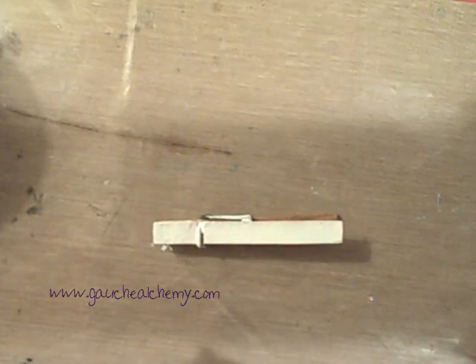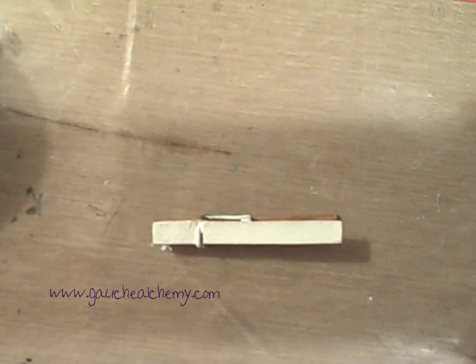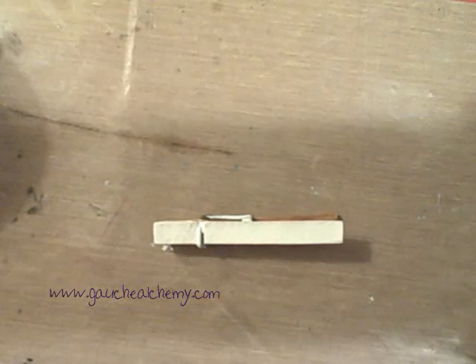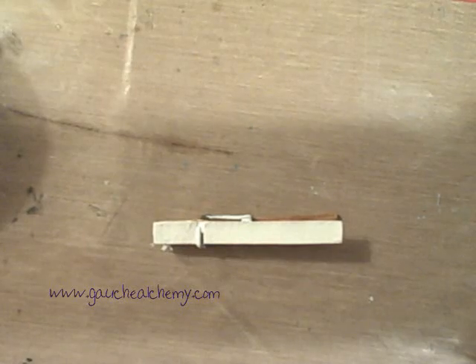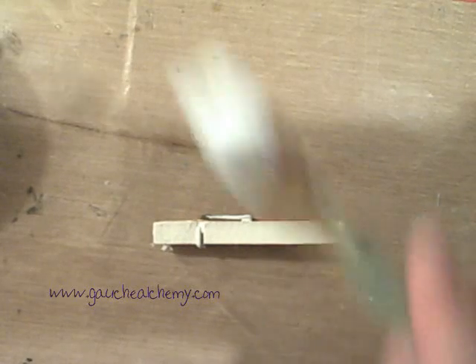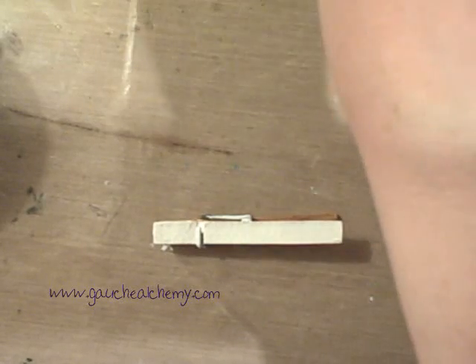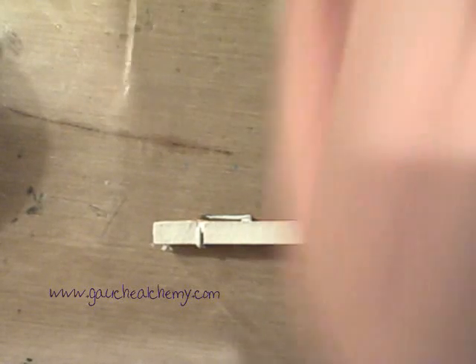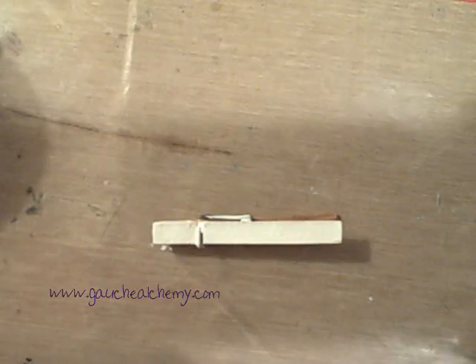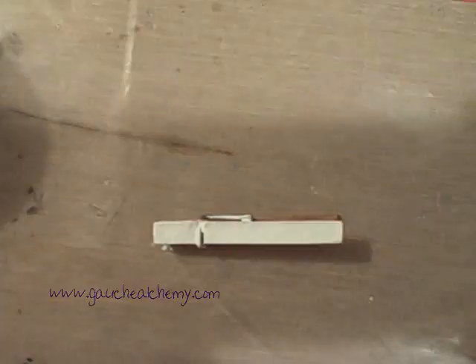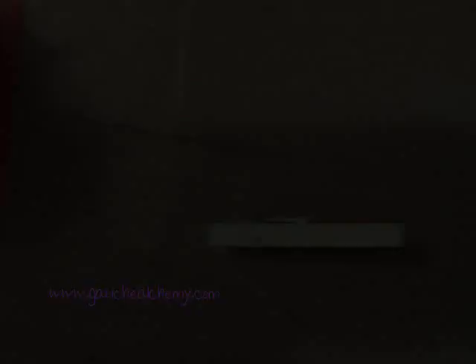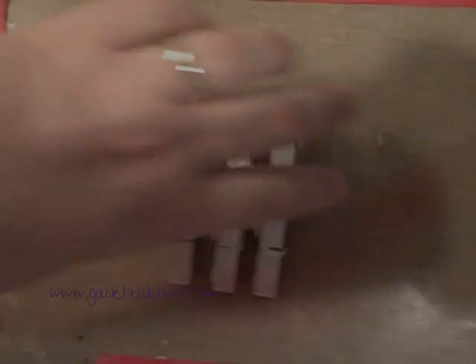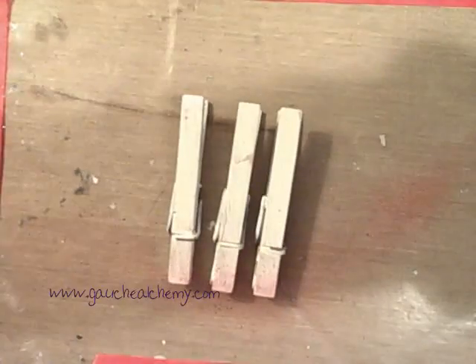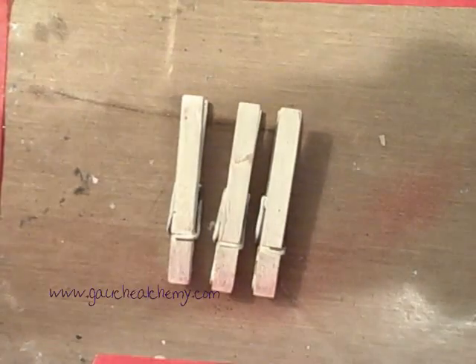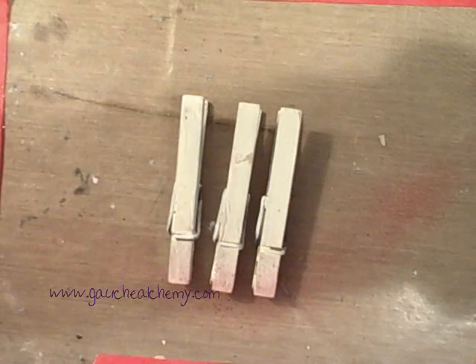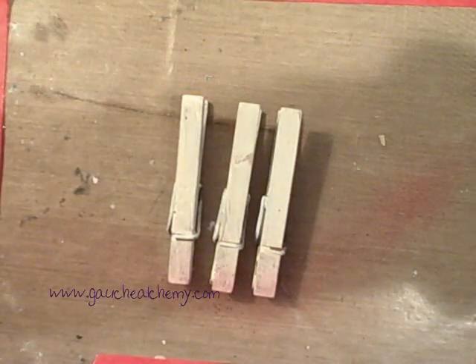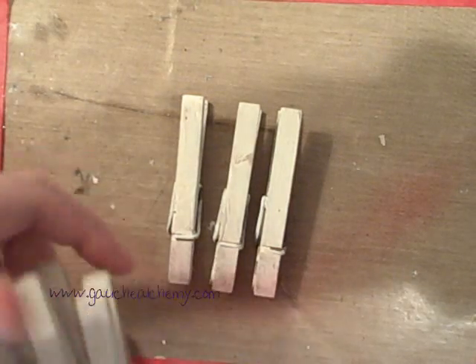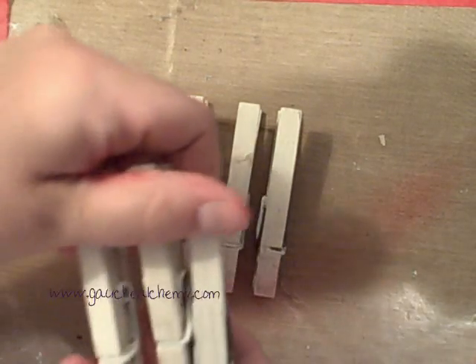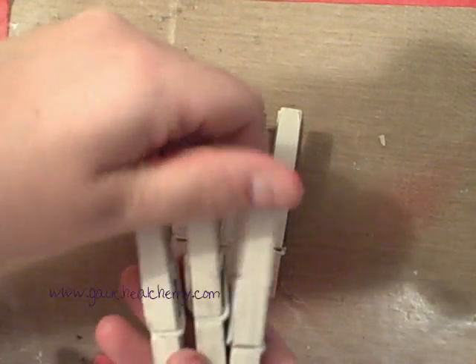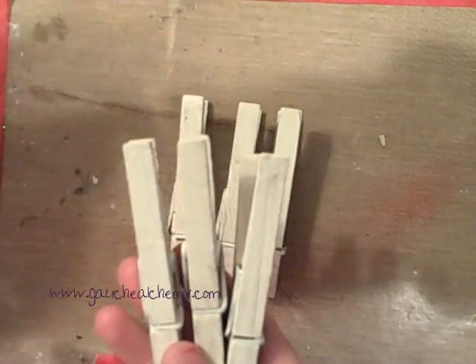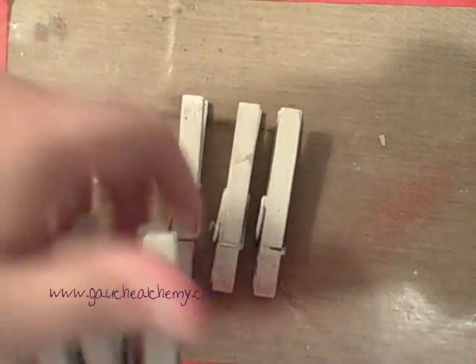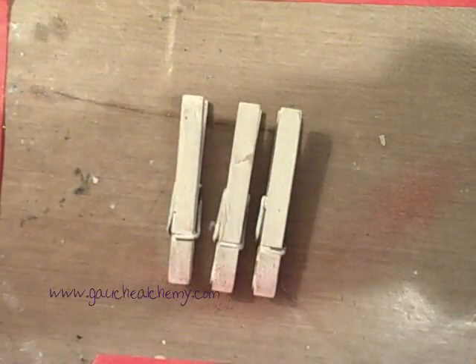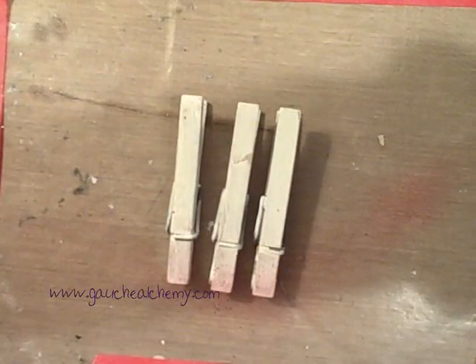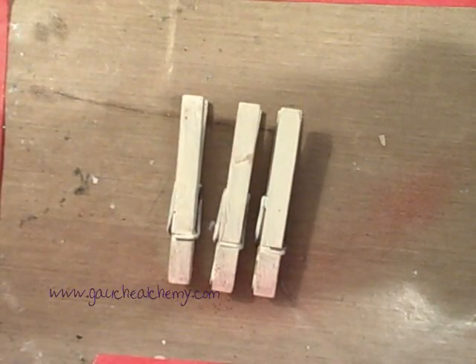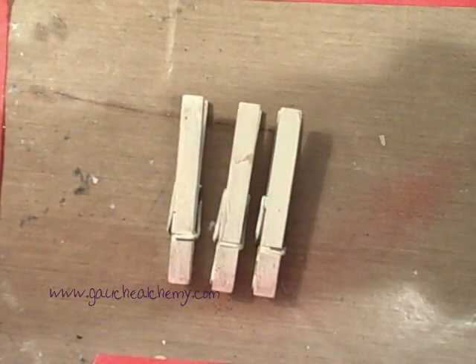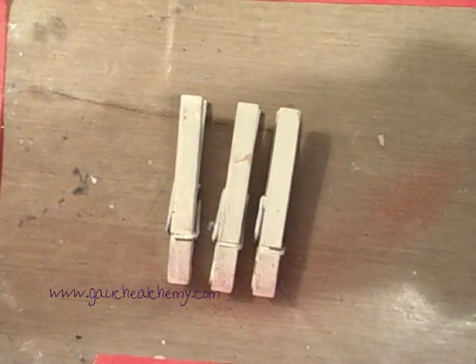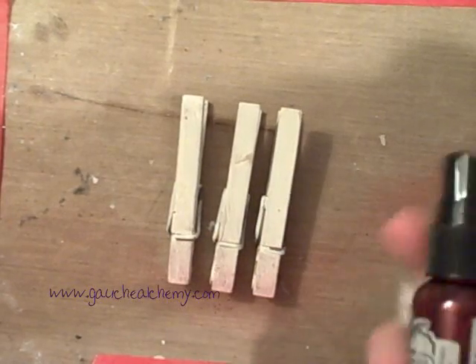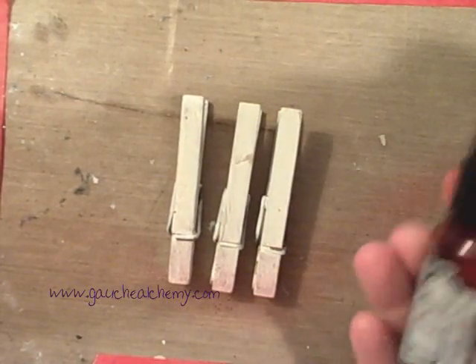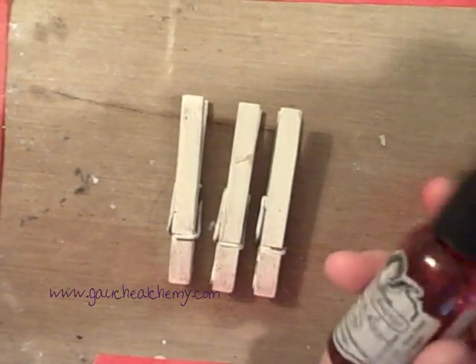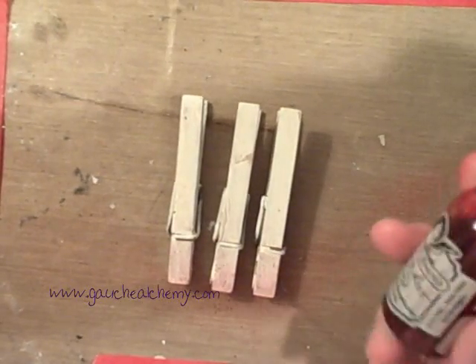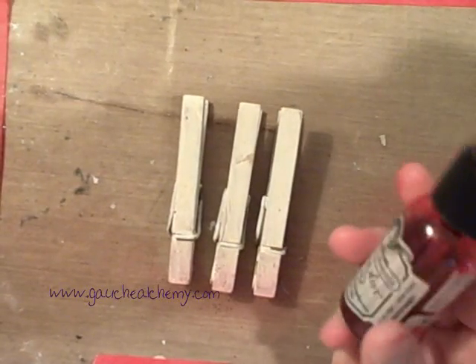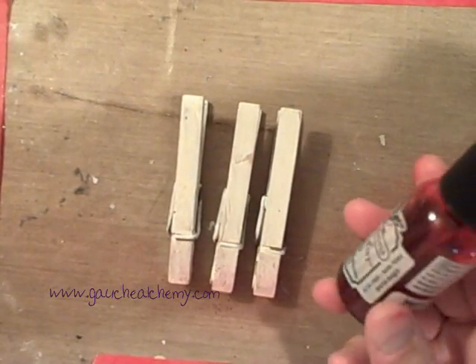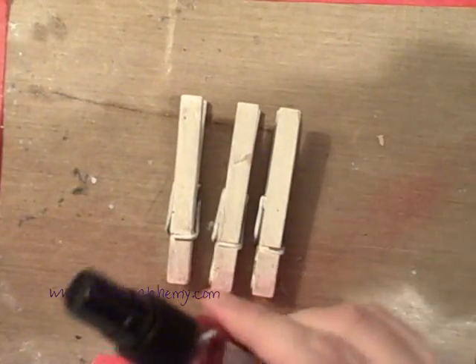I'm done priming and I will be back with painting. I'm going to start off with three different sets of my primed clothespins. I'm going to start off with the red because I'm going to do red, white, and blue with the red, white, and blue color kits.